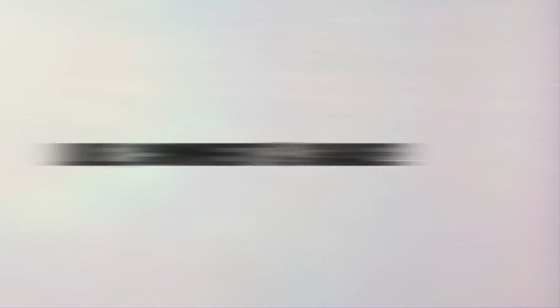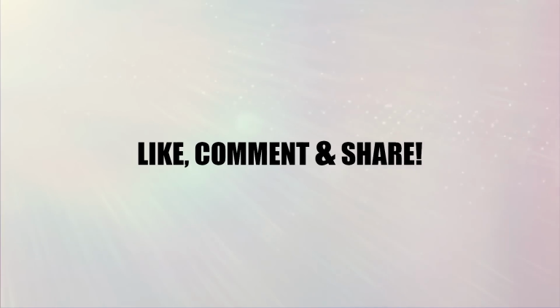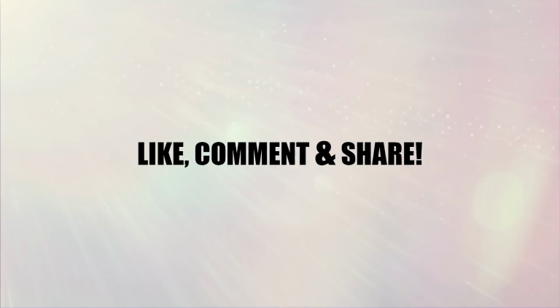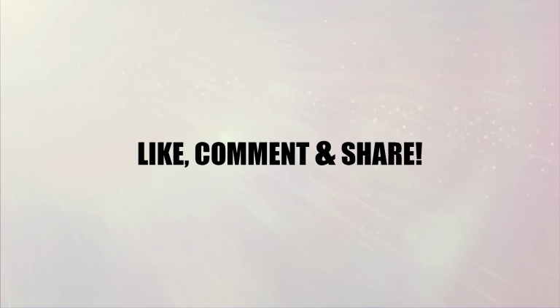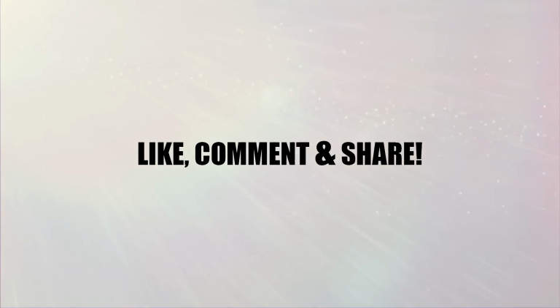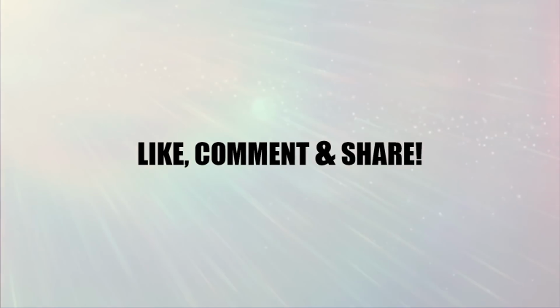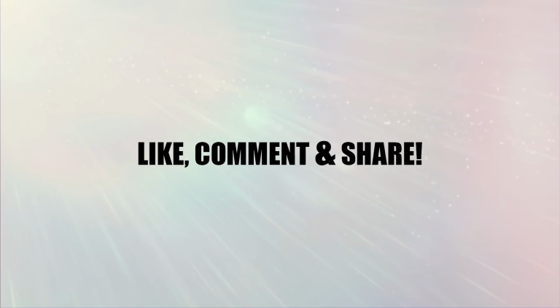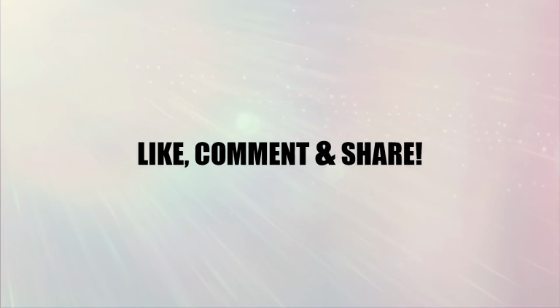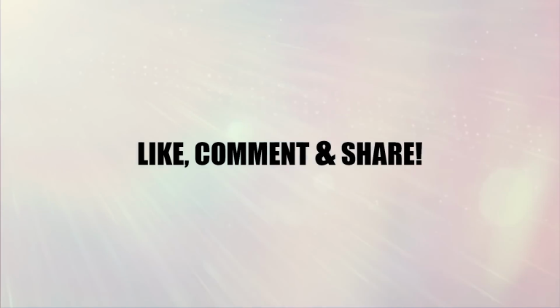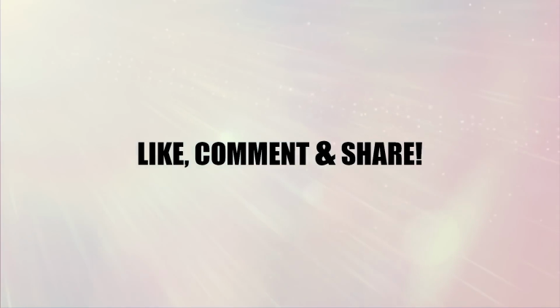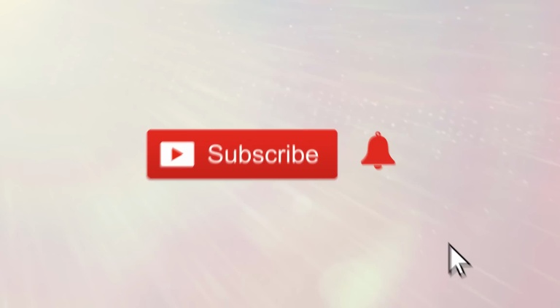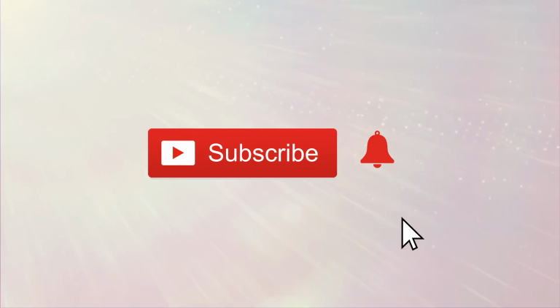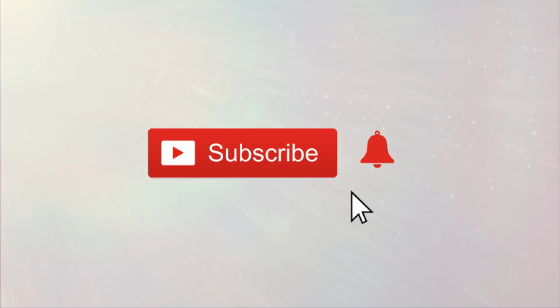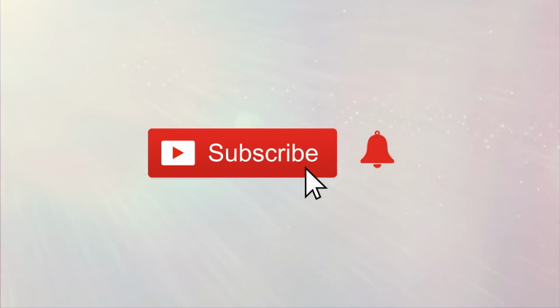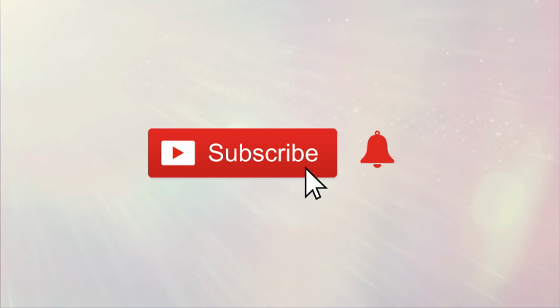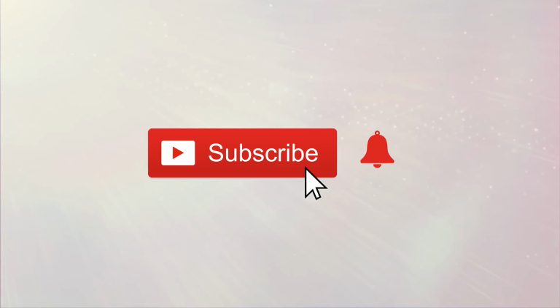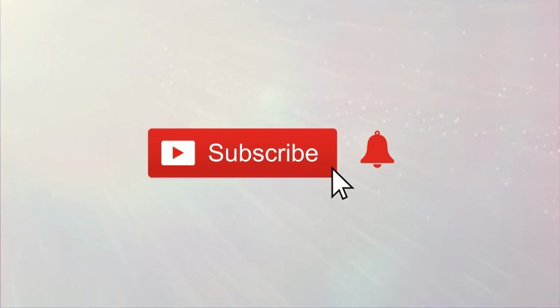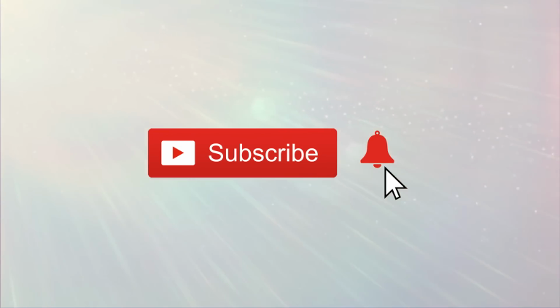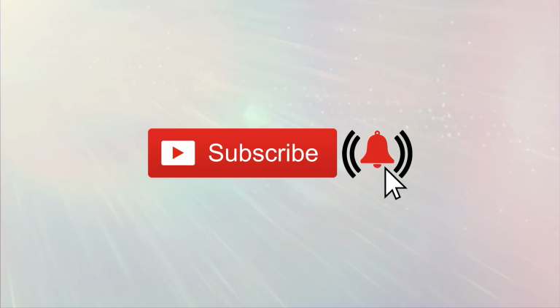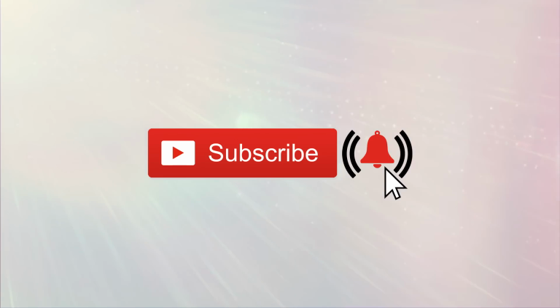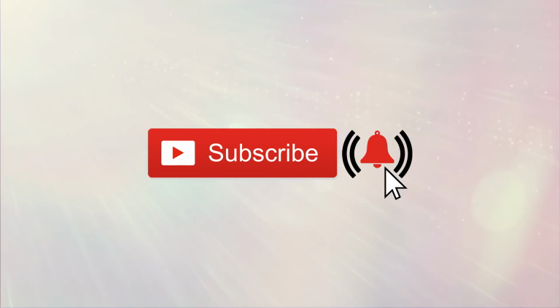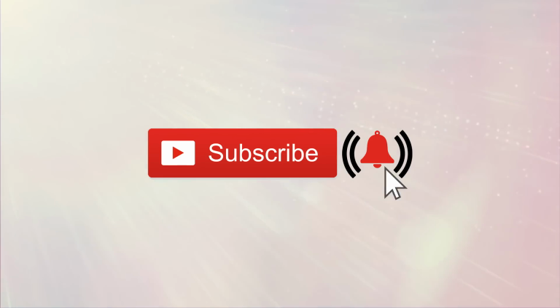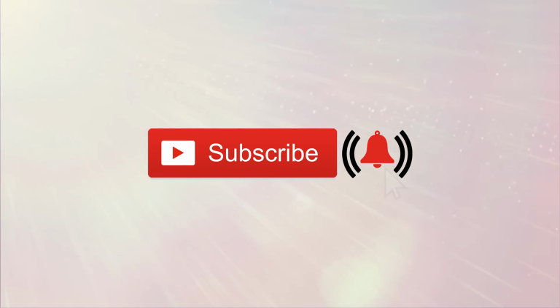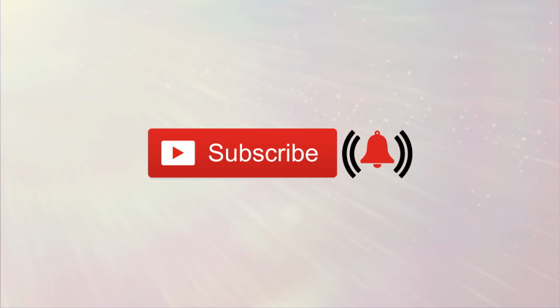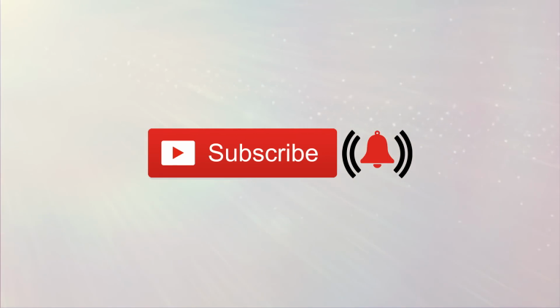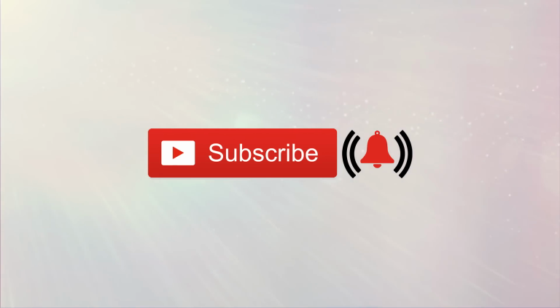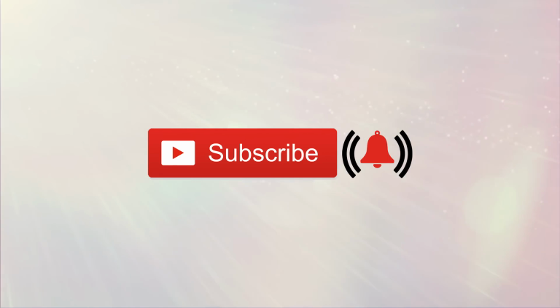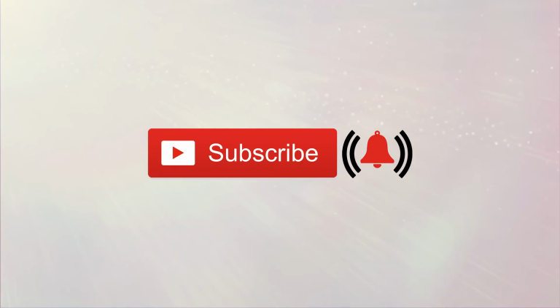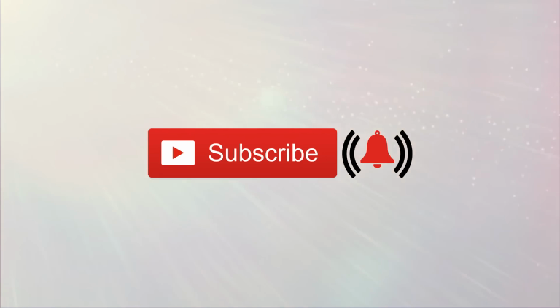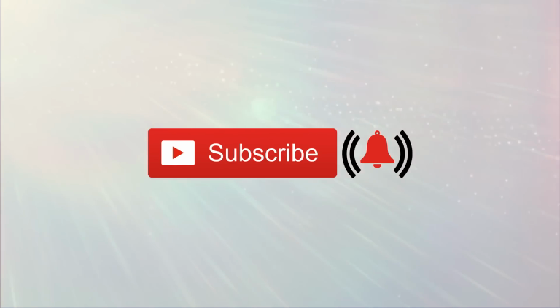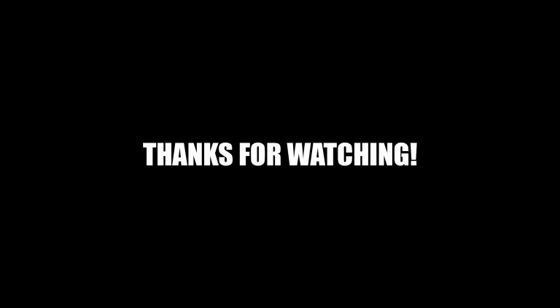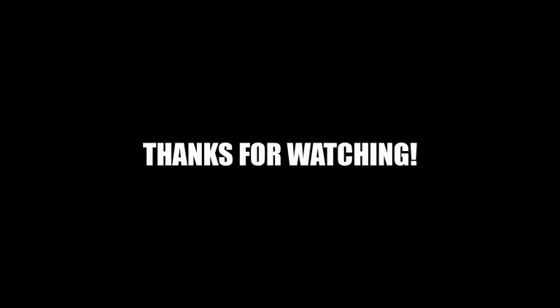If you found this video helpful, give it a thumbs up and share it with your friends. For more videos like this, hit the subscribe button and remember to click on the notification bell. Also, be sure to check out our other videos as well. Thanks for watching!